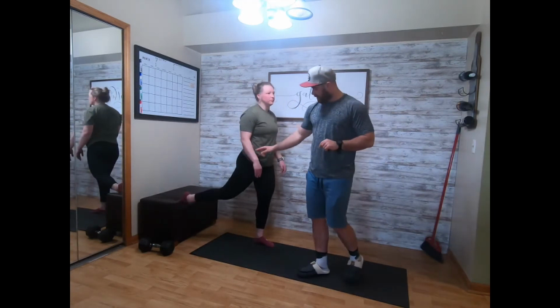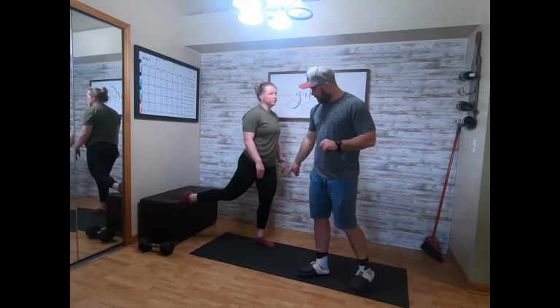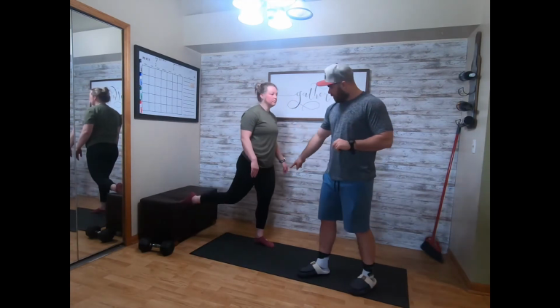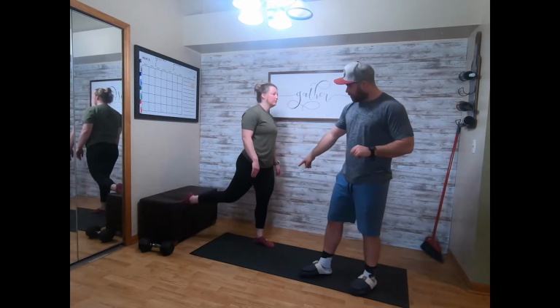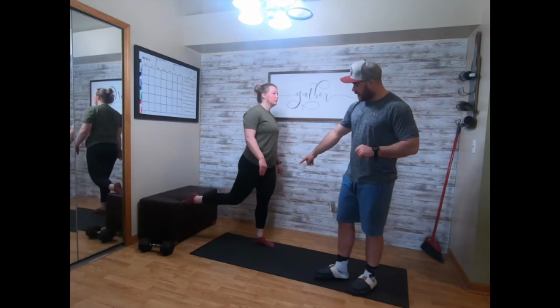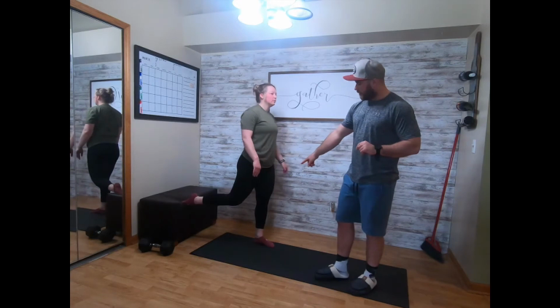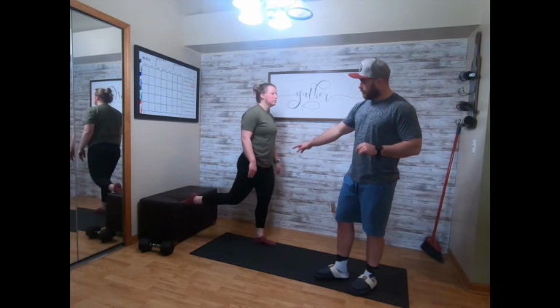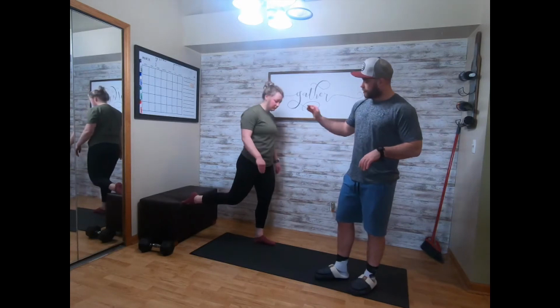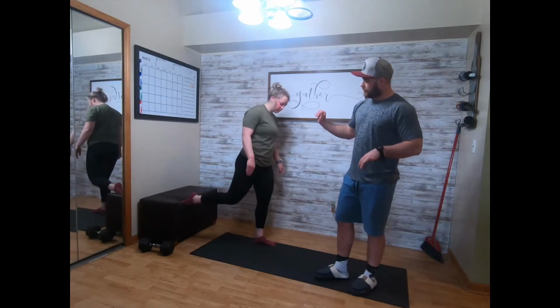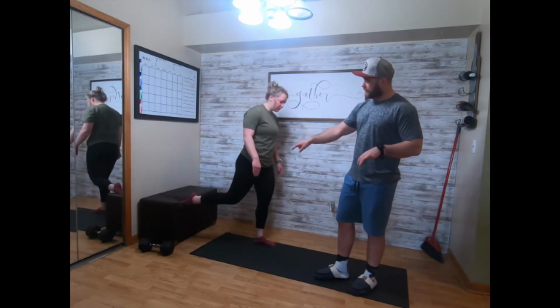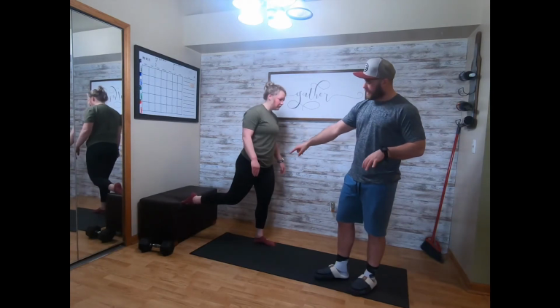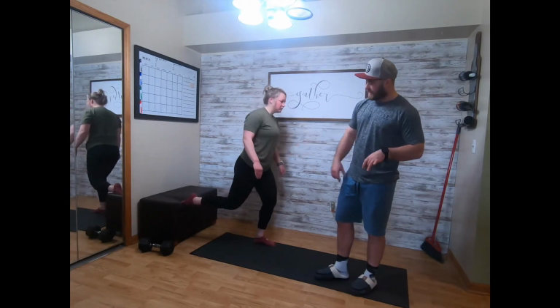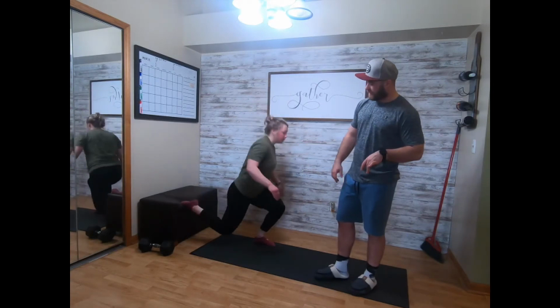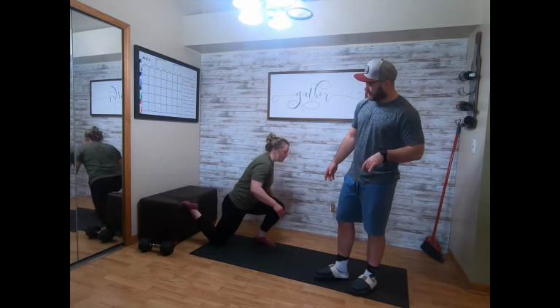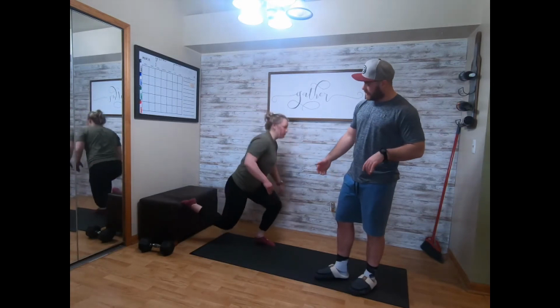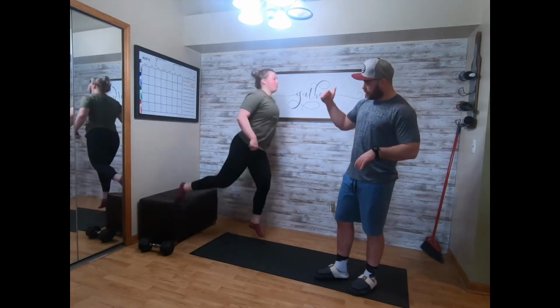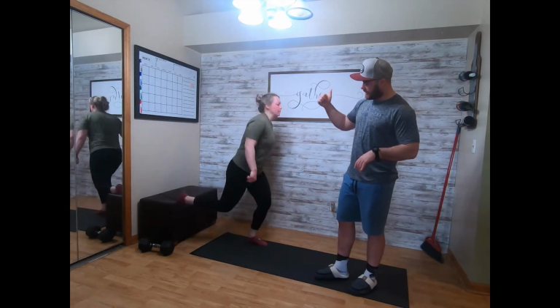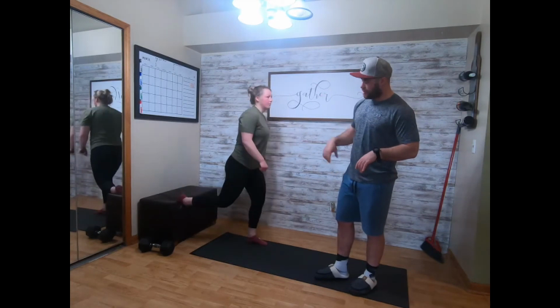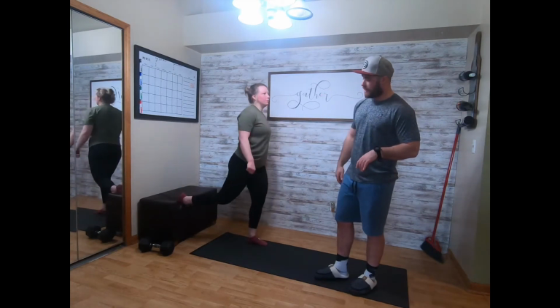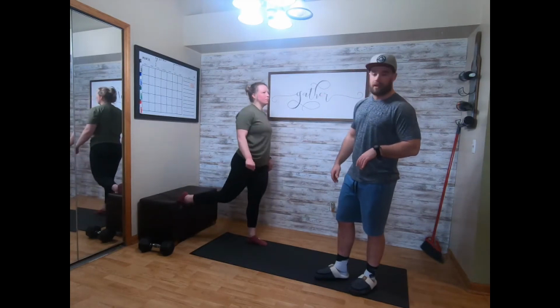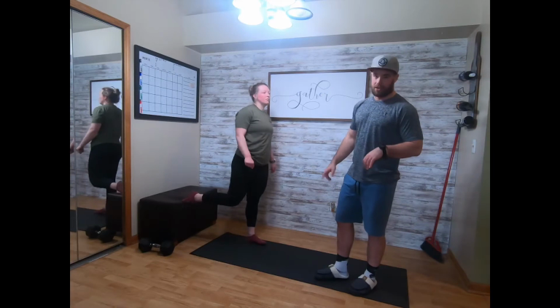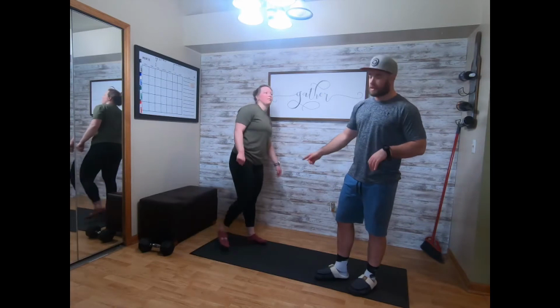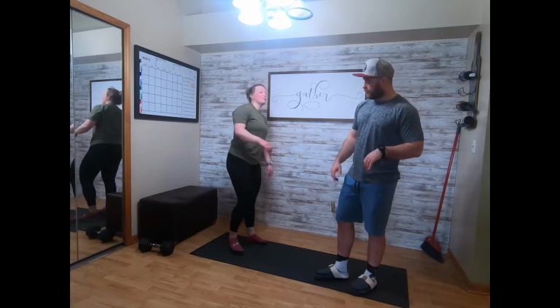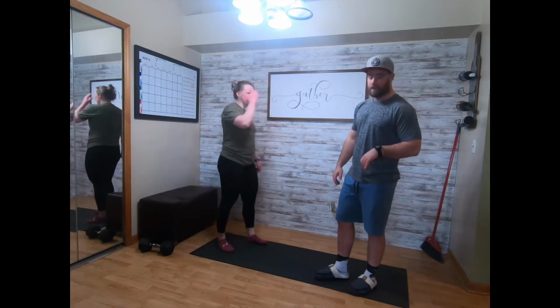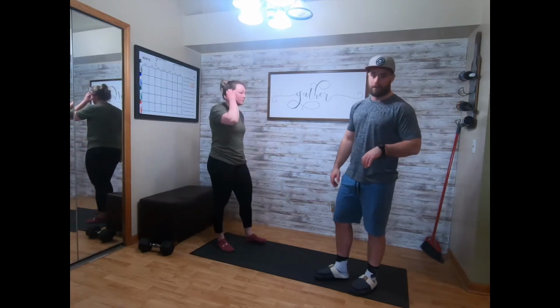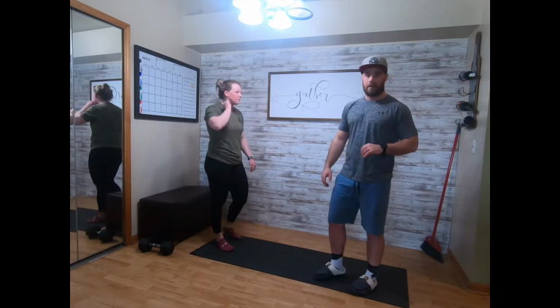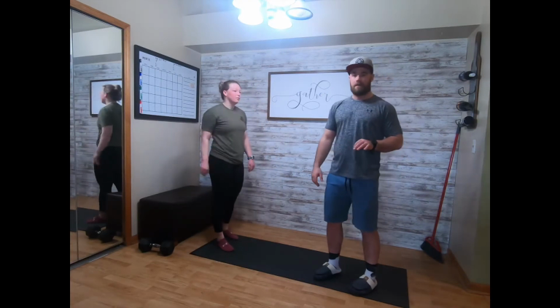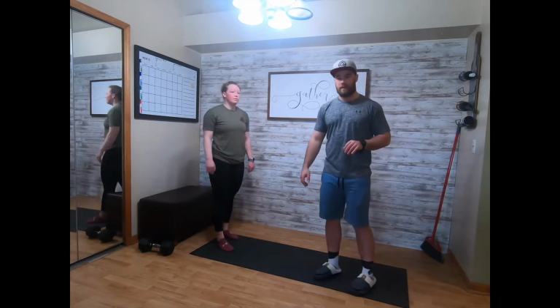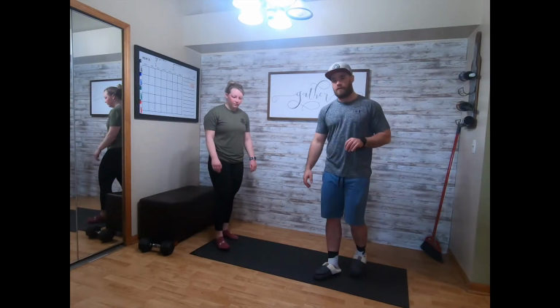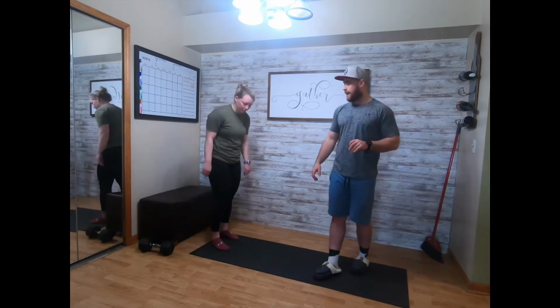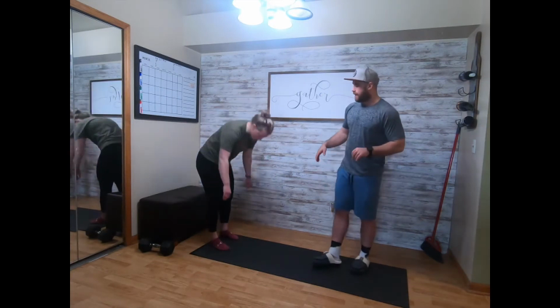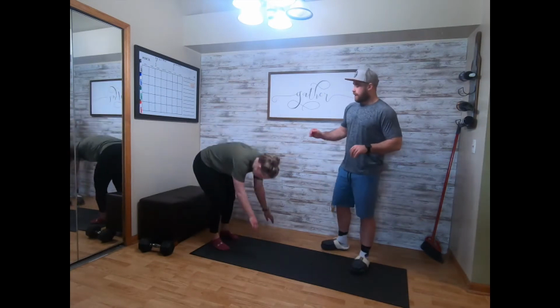Back foot goes flat, knee over the ankle. You'll drive those hips down and back, tap that knee, and then jump as high as you can, catching yourself. You'll go five on the right, five on the left.